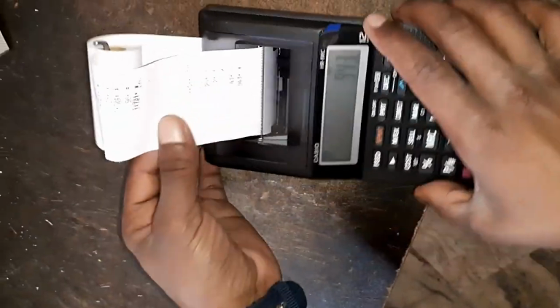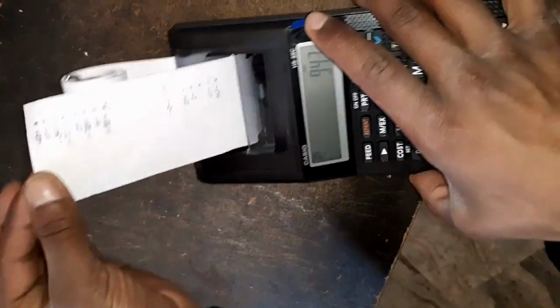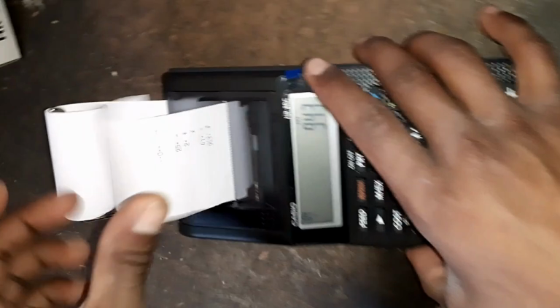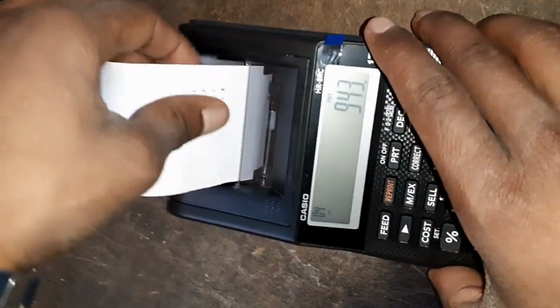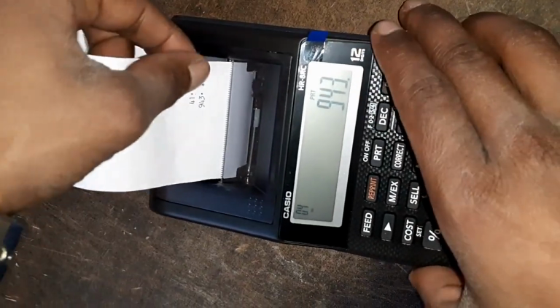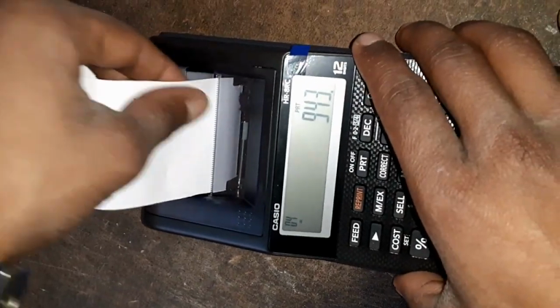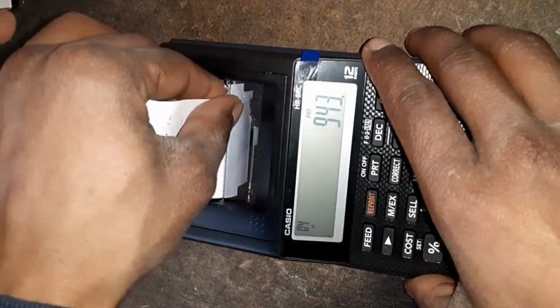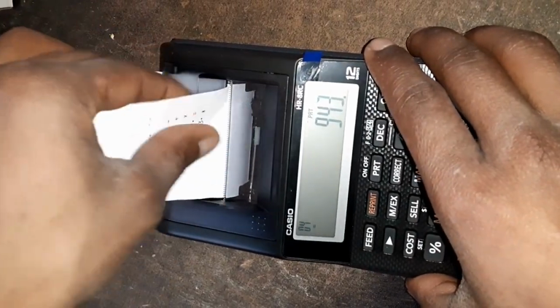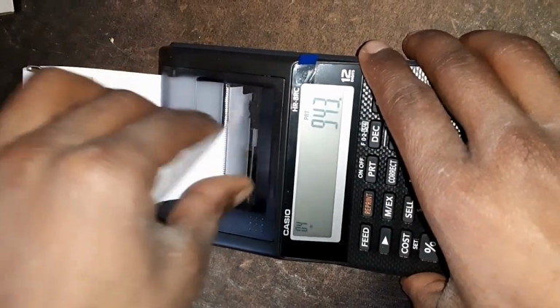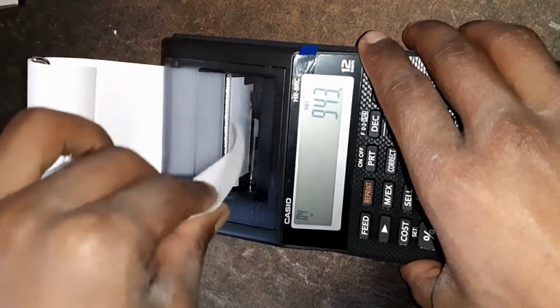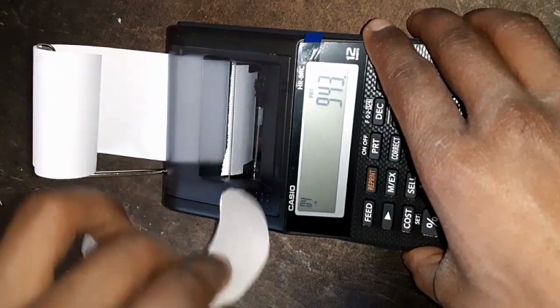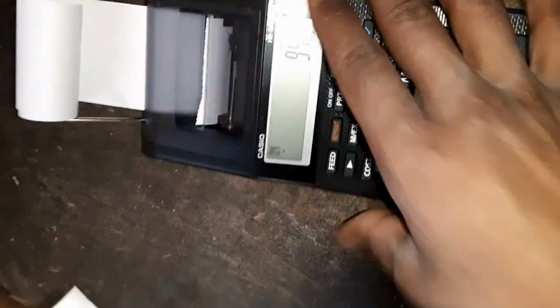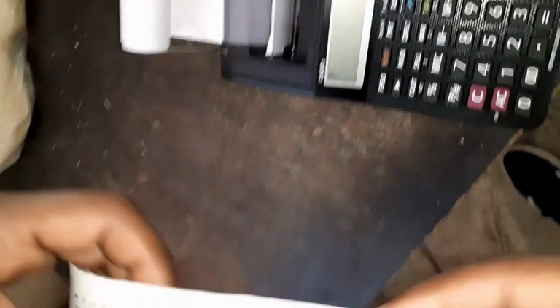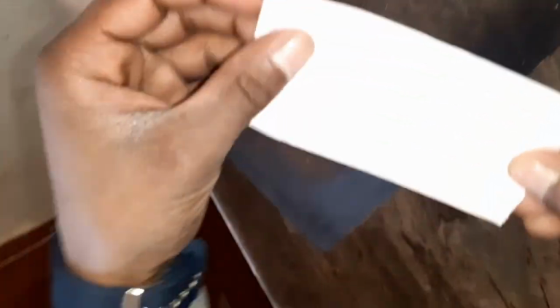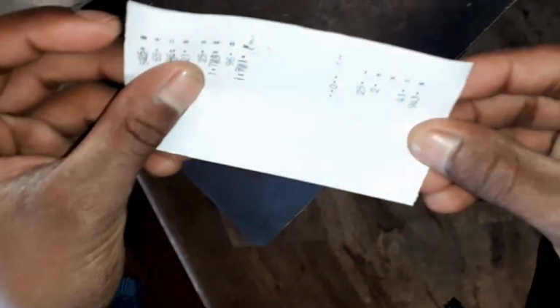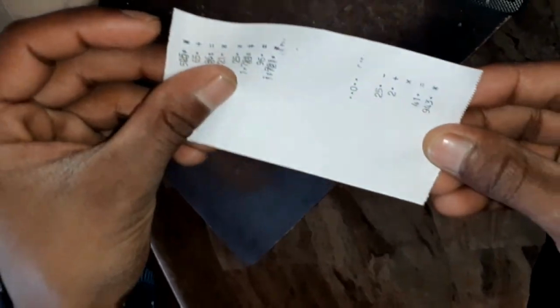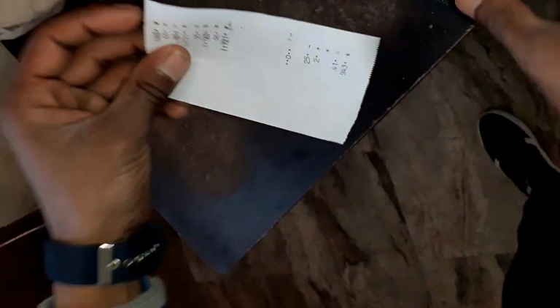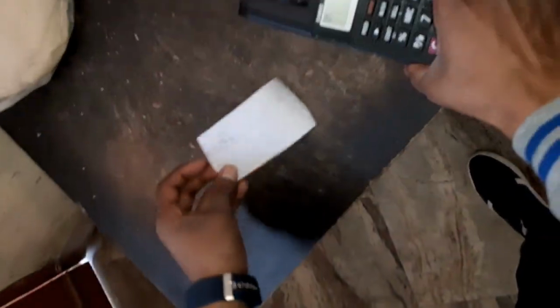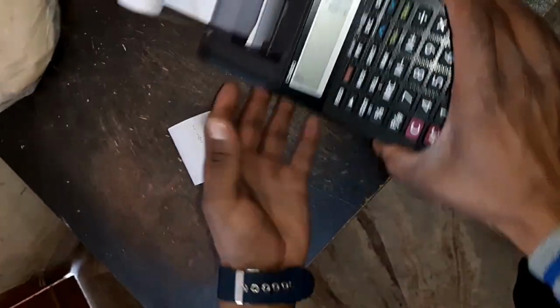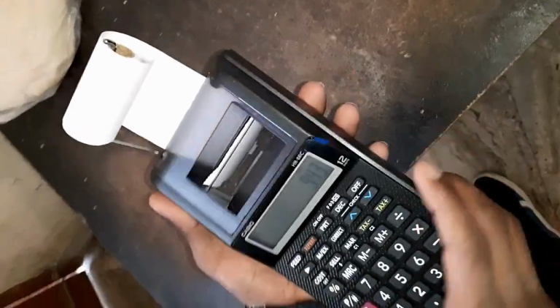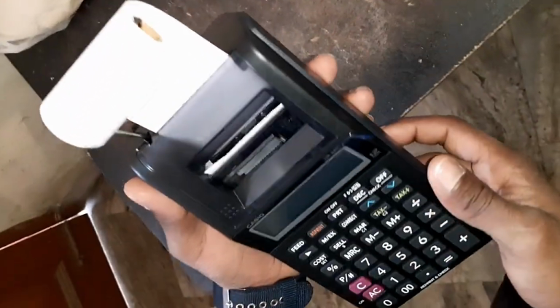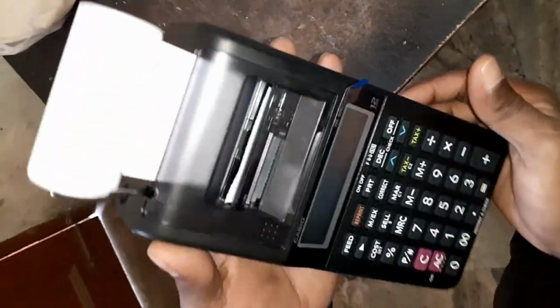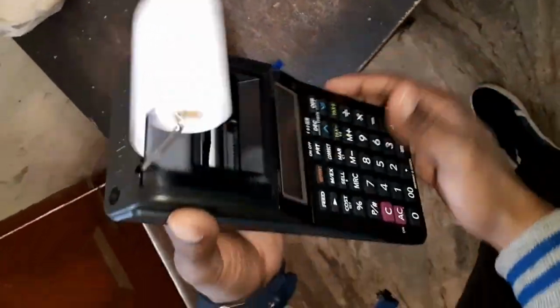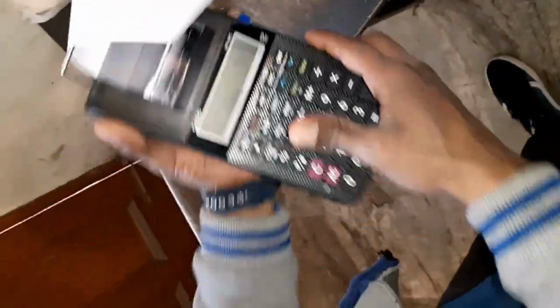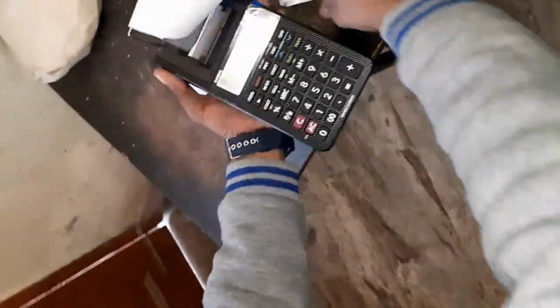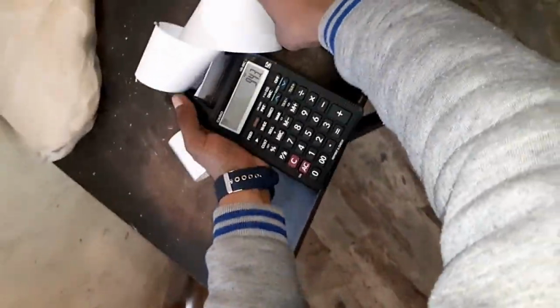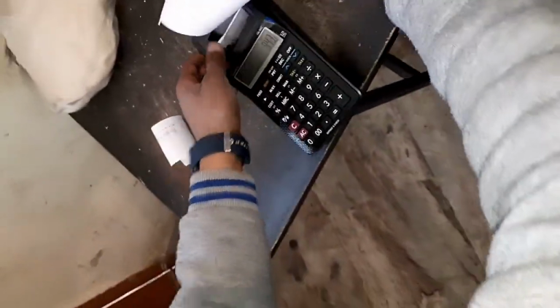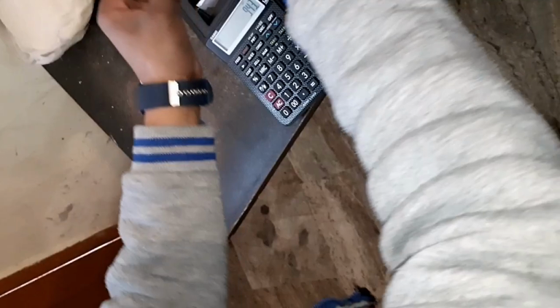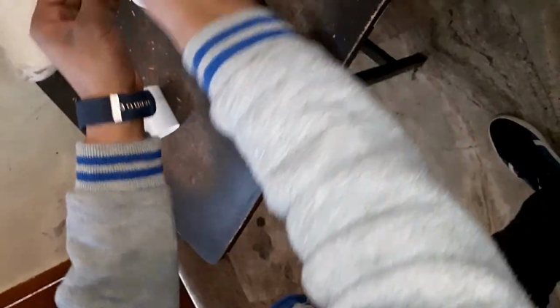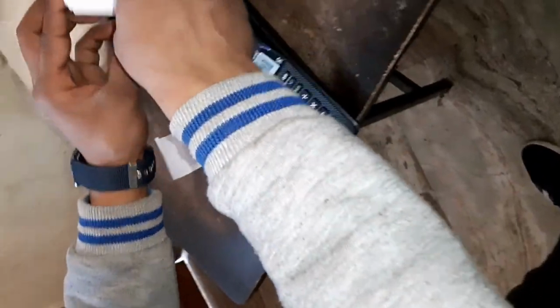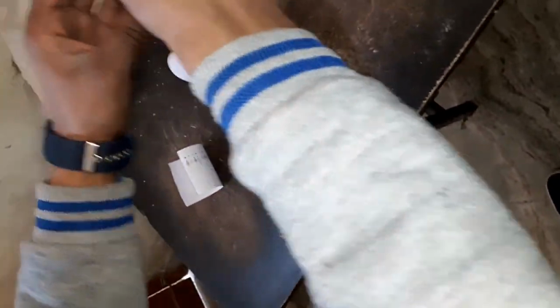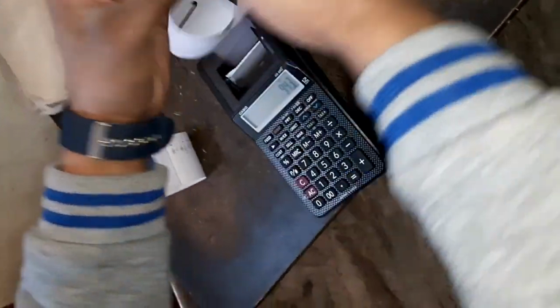Let's check out: off and on, 0 and 25 minus 2 and multiply of 41. Yep, here you see the quality of printing of this product — it's really awesome!